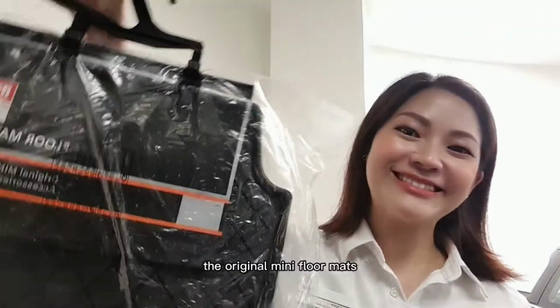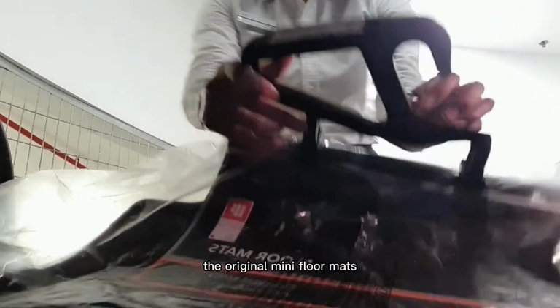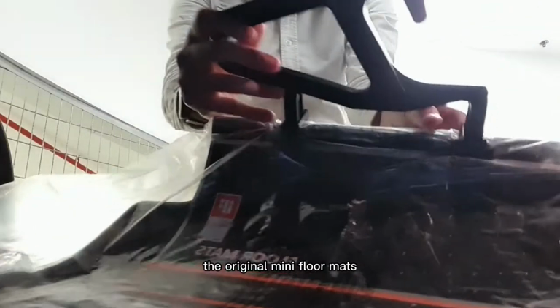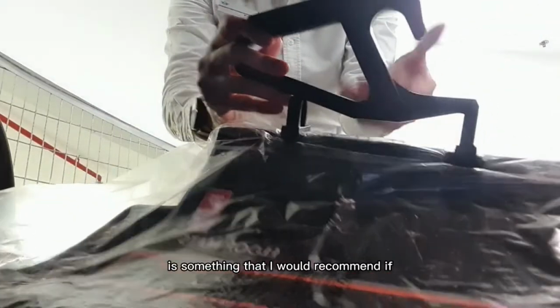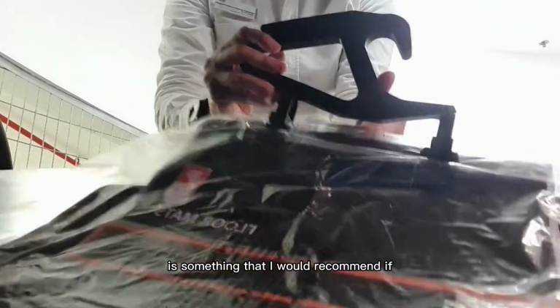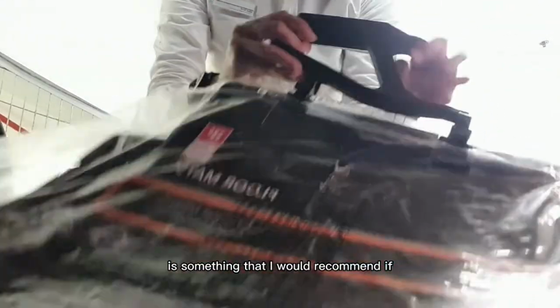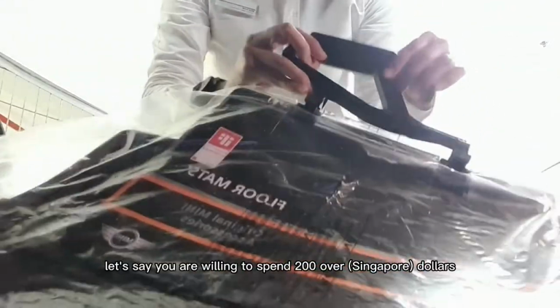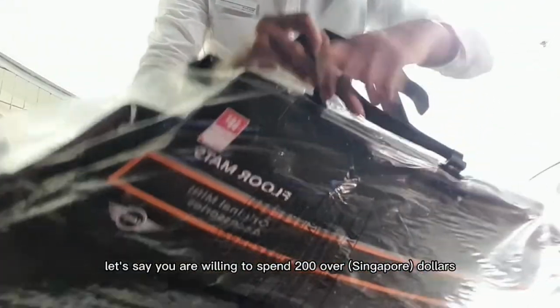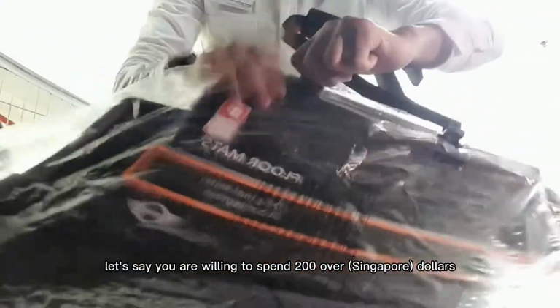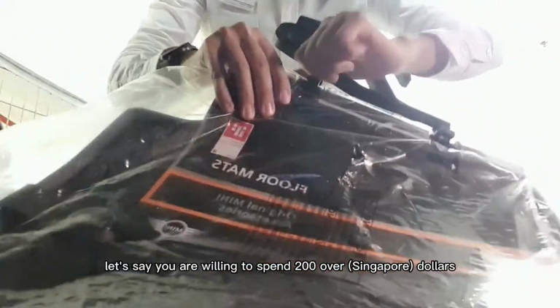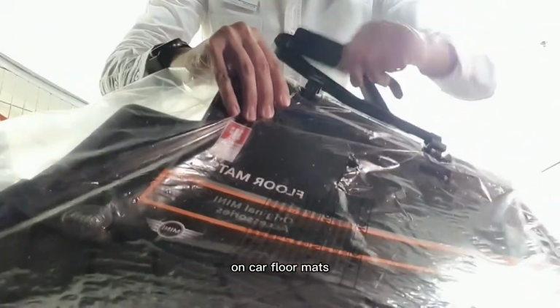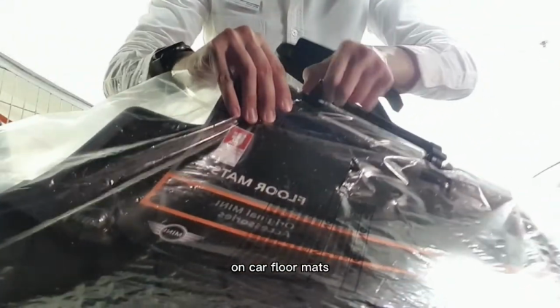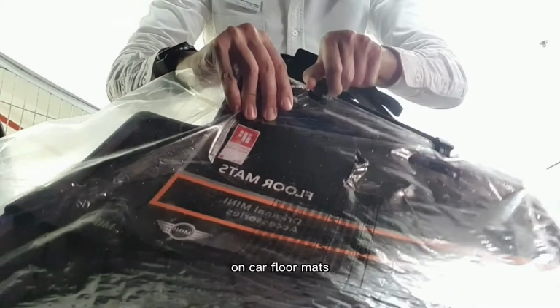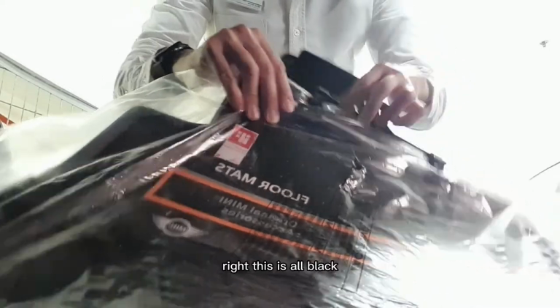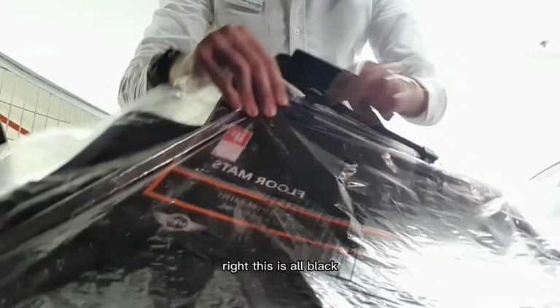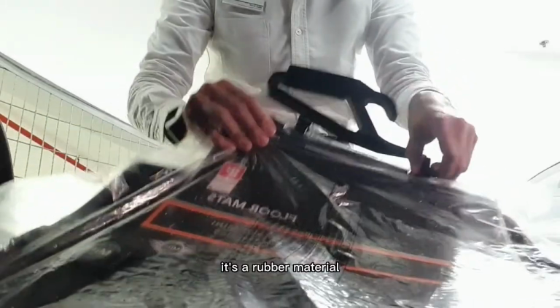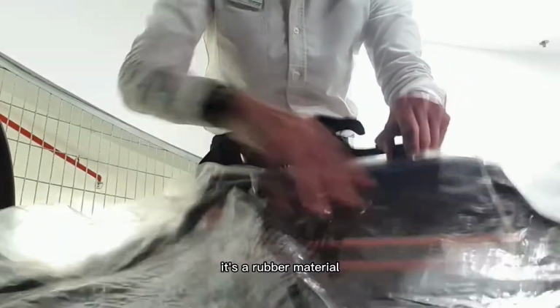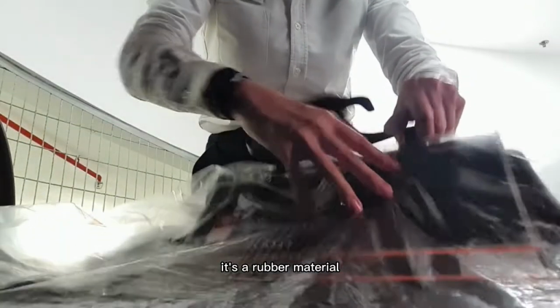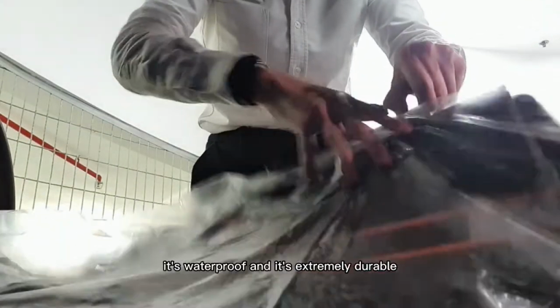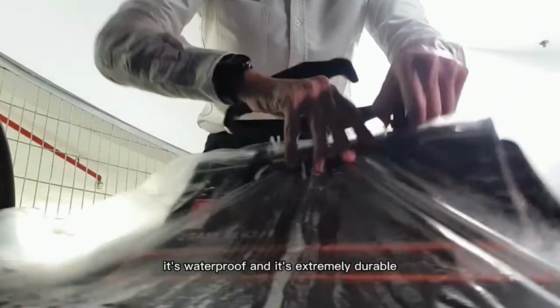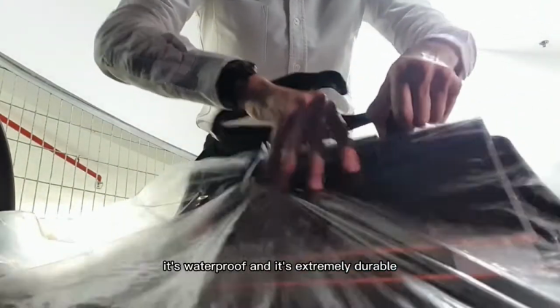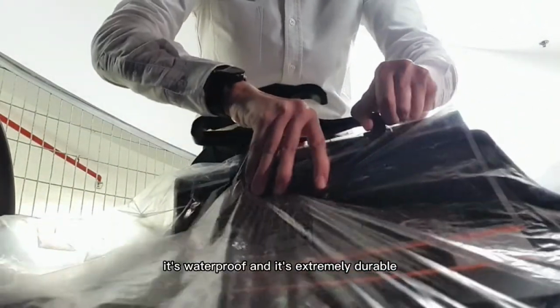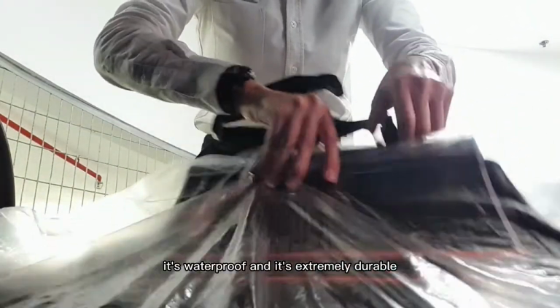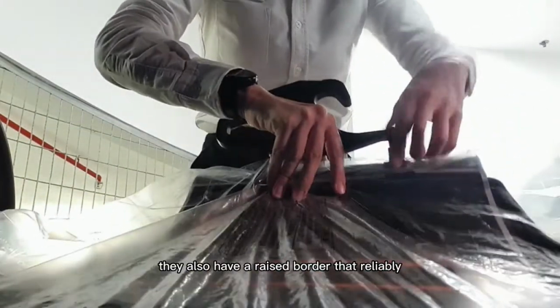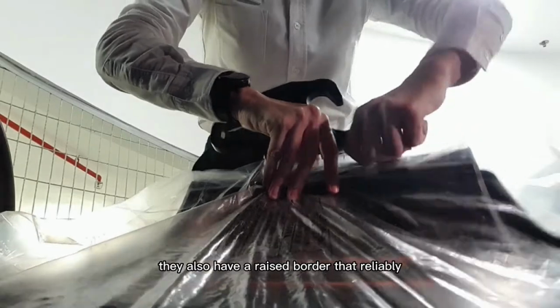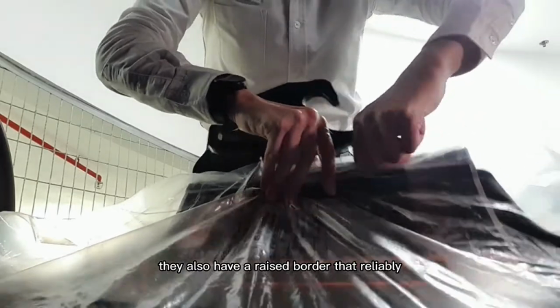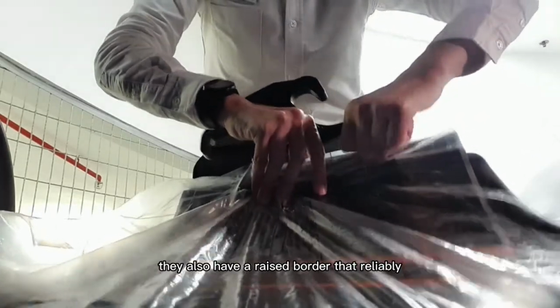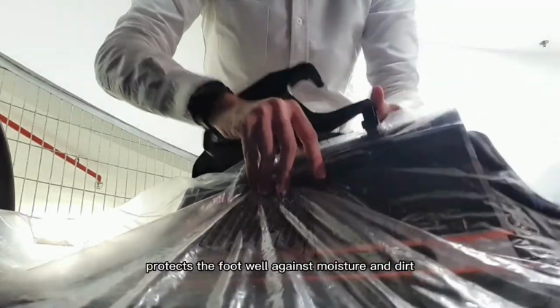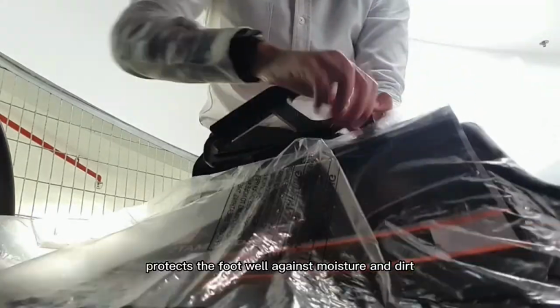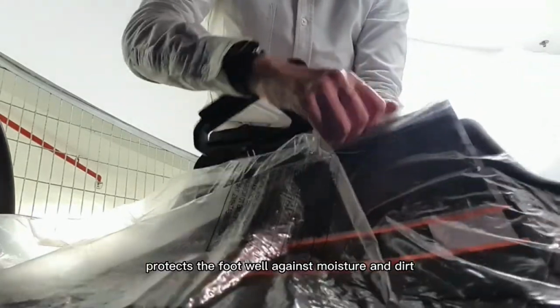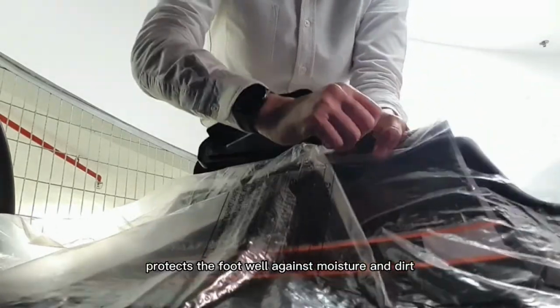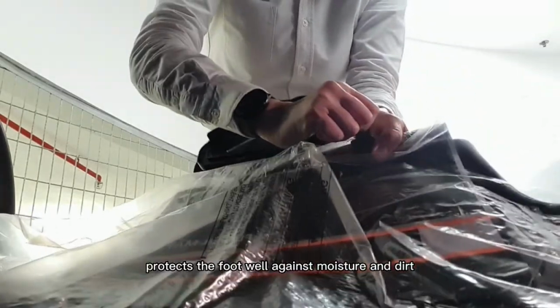The Original Mini Floor Mats is something I would recommend if you are willing to spend over $200 on car floor mats. This is all black, it's a rubber material, it's waterproof and it's extremely durable. They also have a raised border that reliably protects the footwell against moisture and dirt.